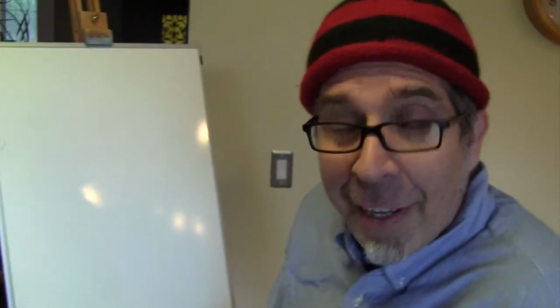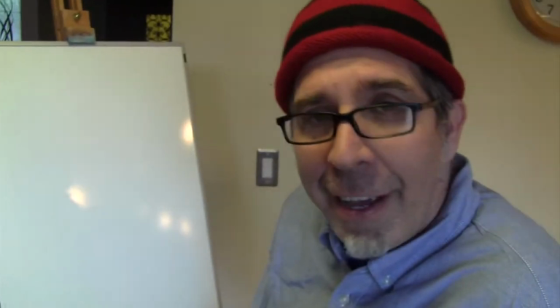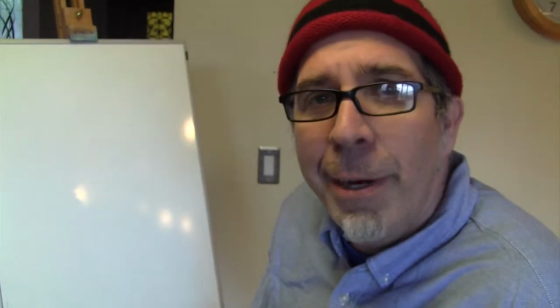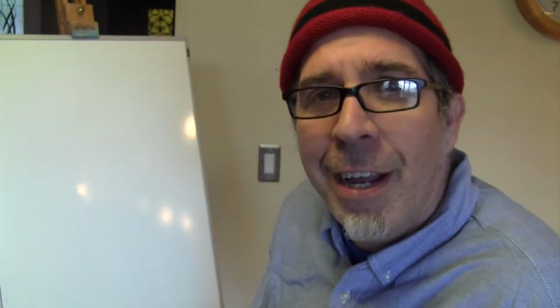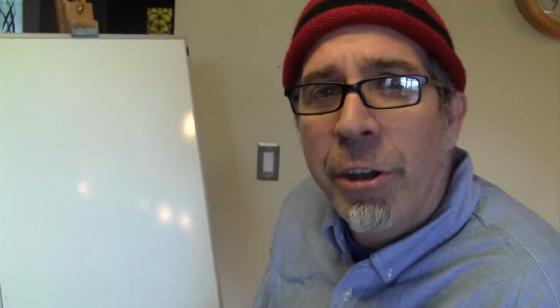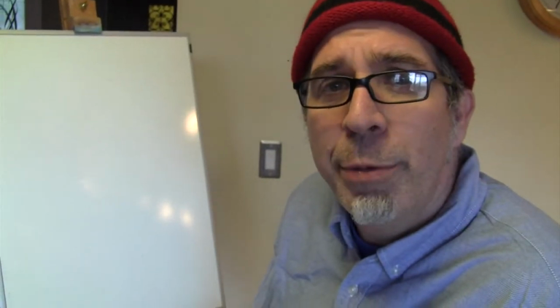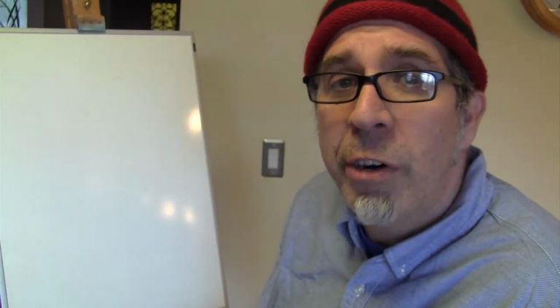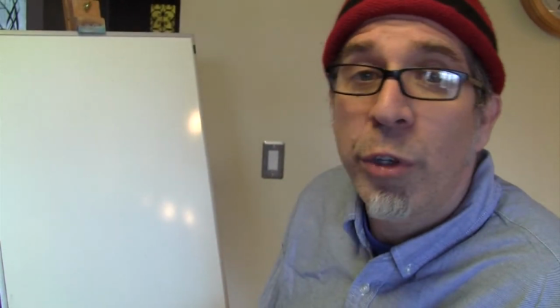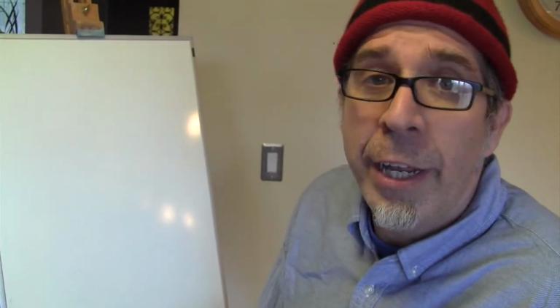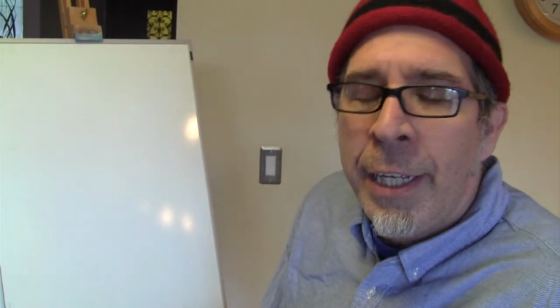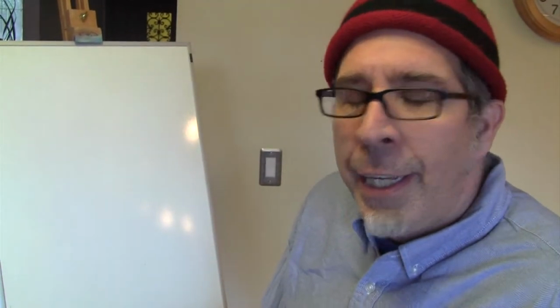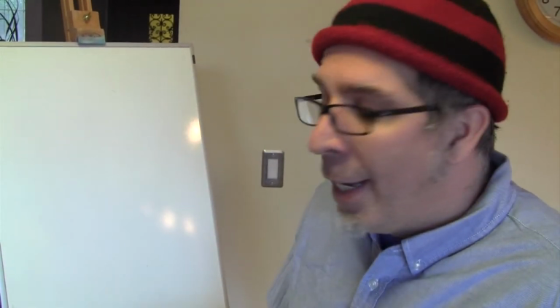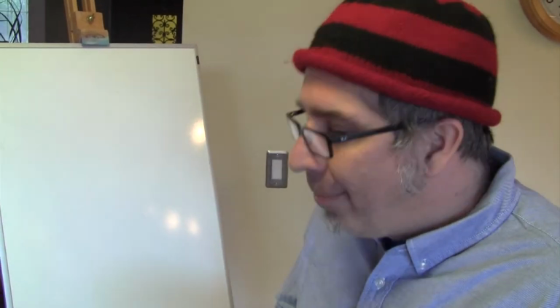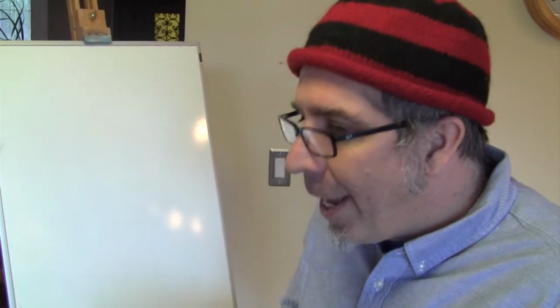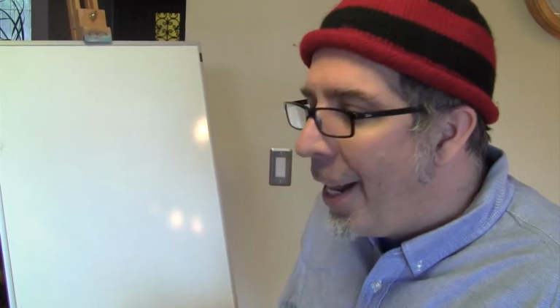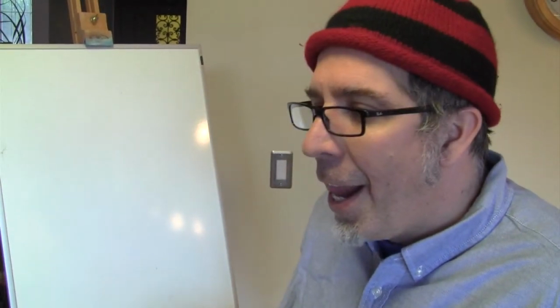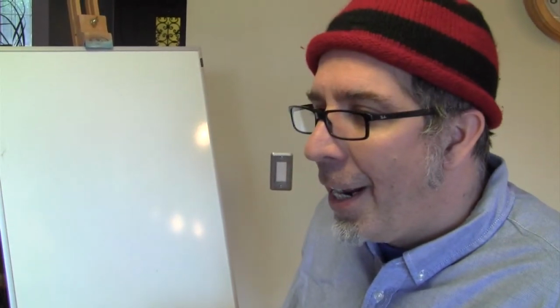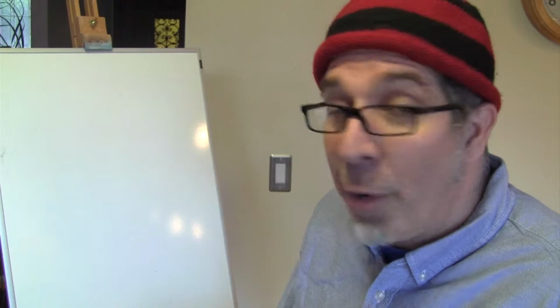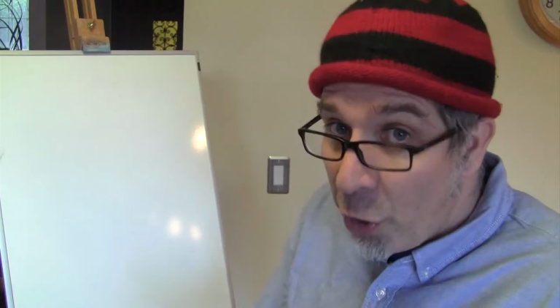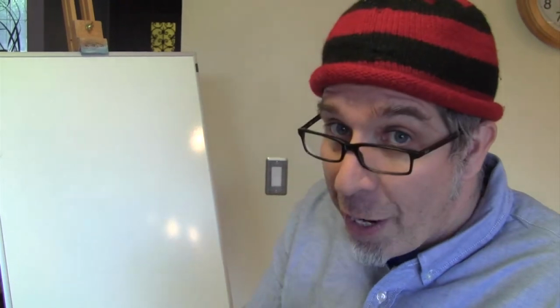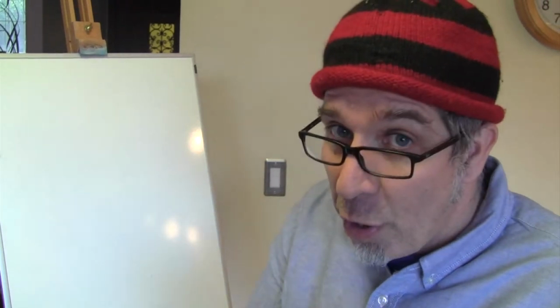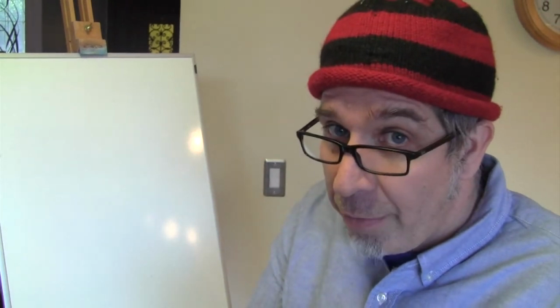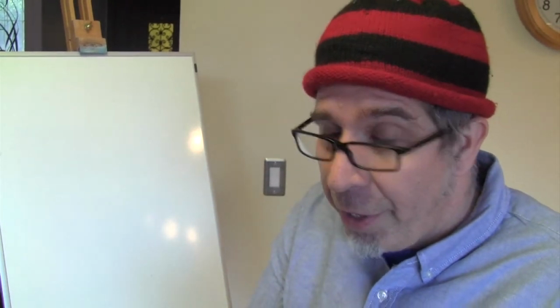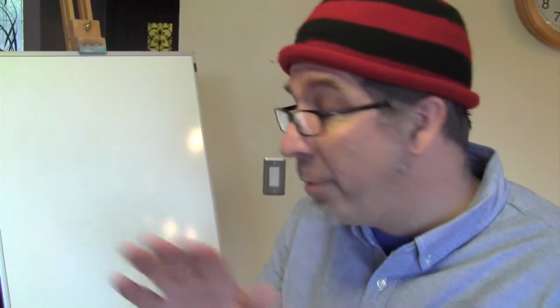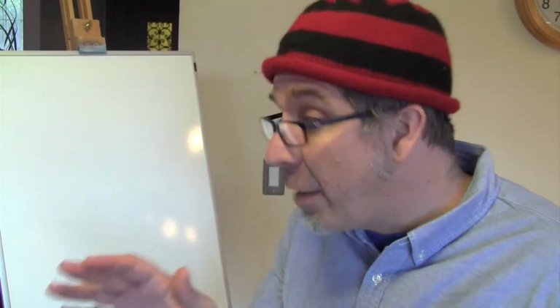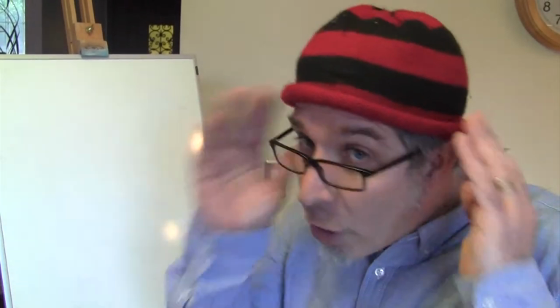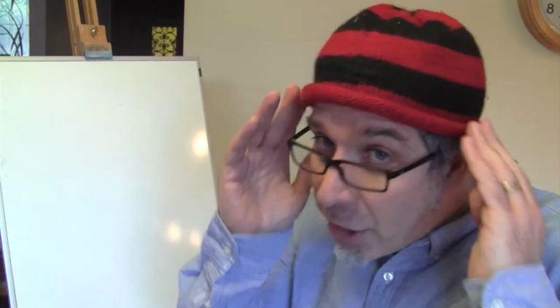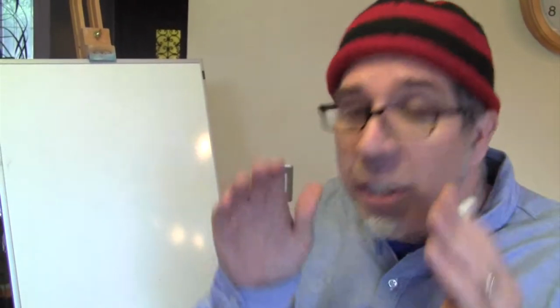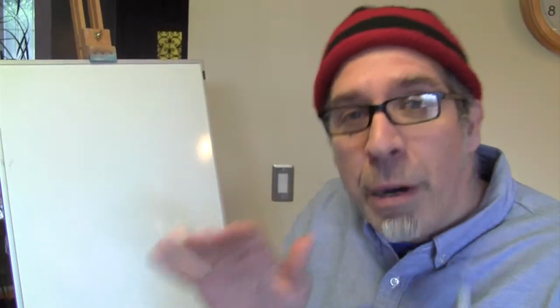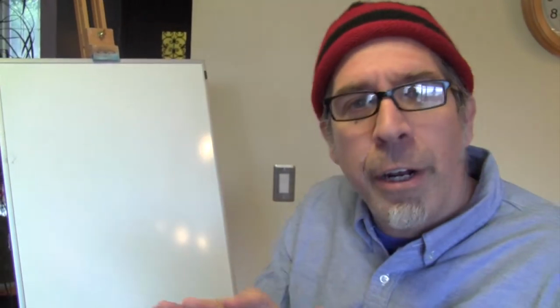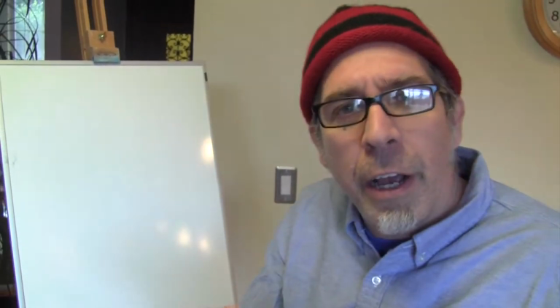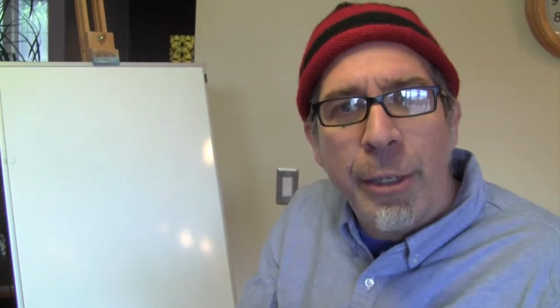Hey everybody, it's time for another episode of Art with Greg. Today, I want to show you how to draw, not from life or your imagination, but from an image.